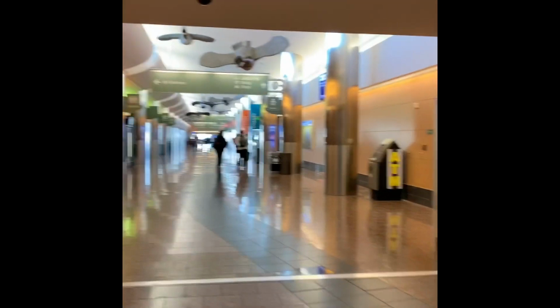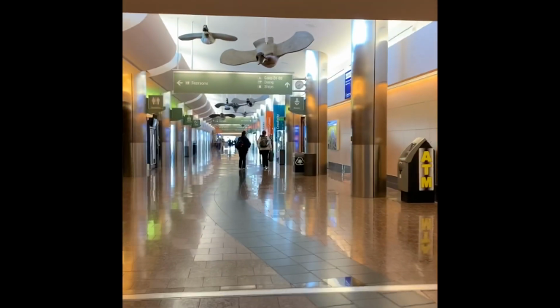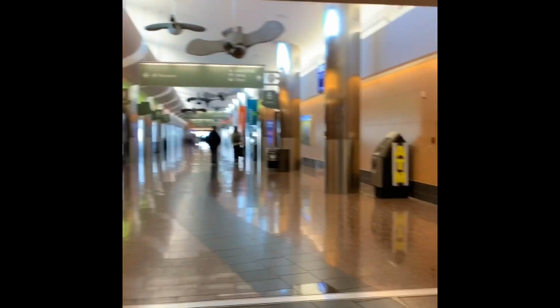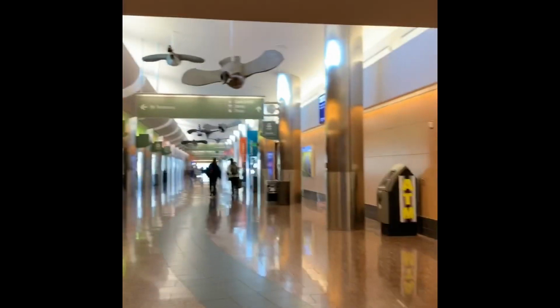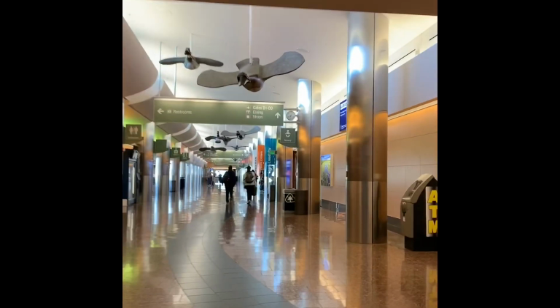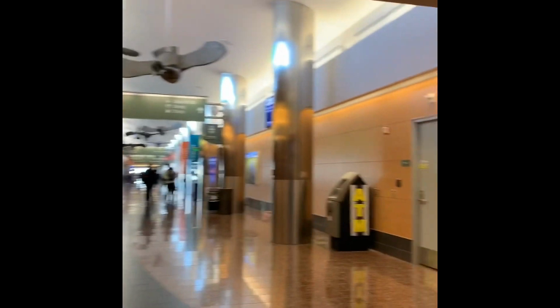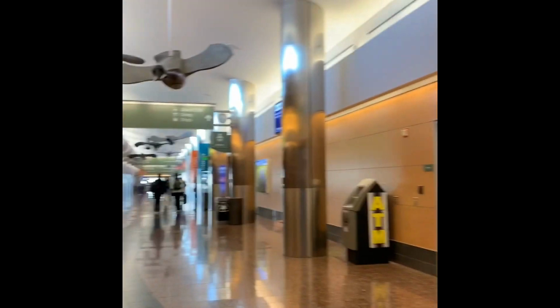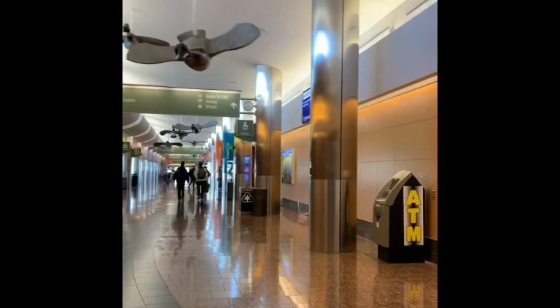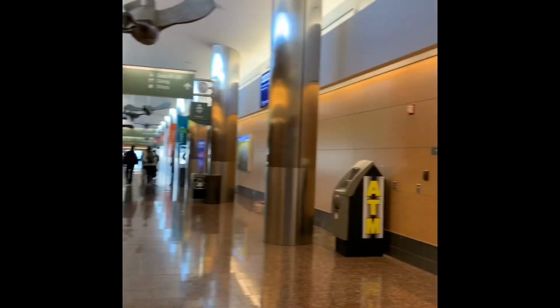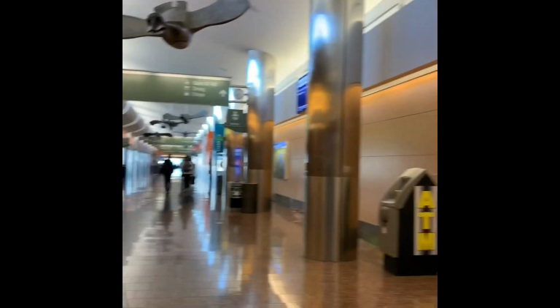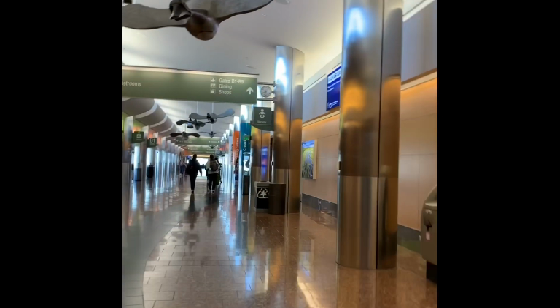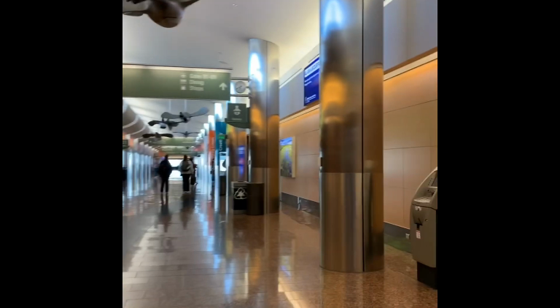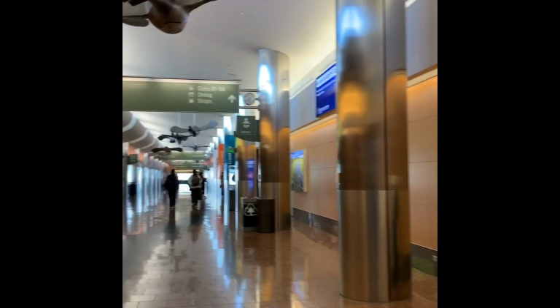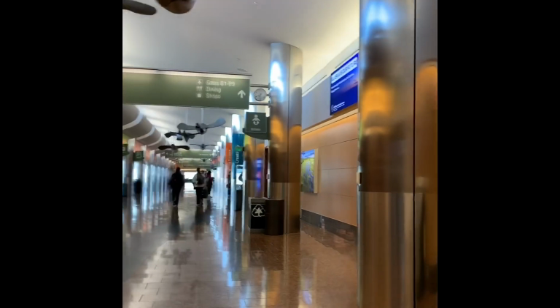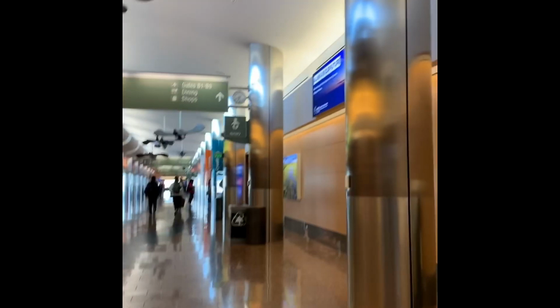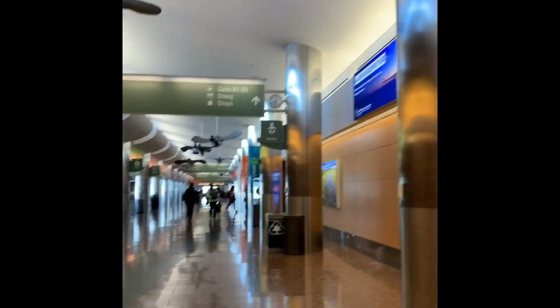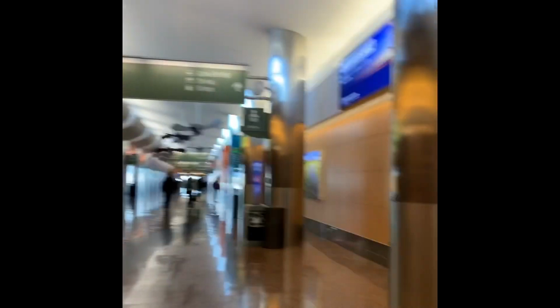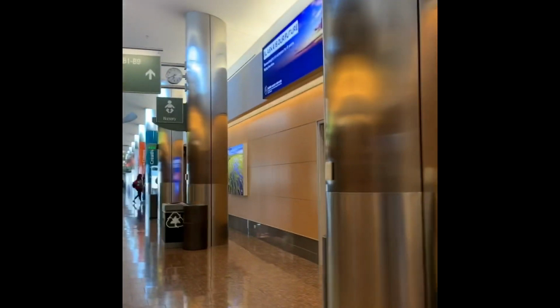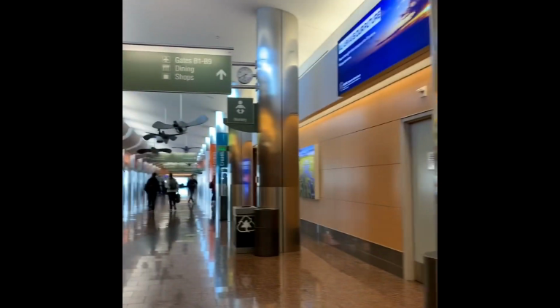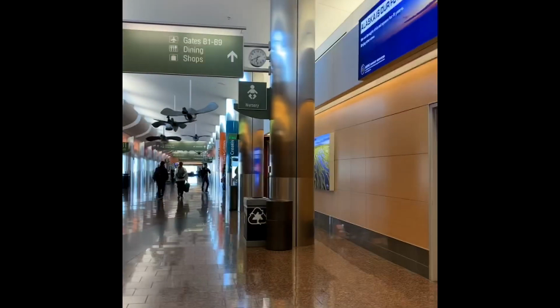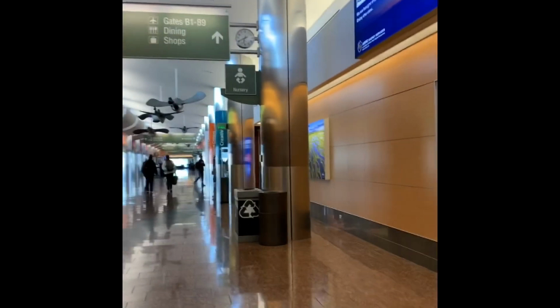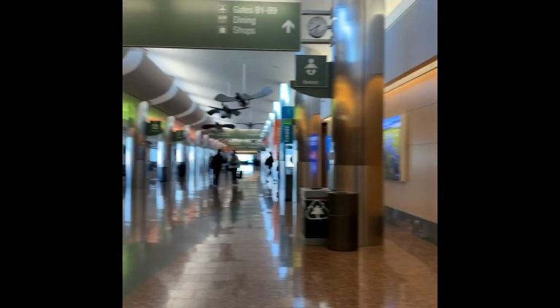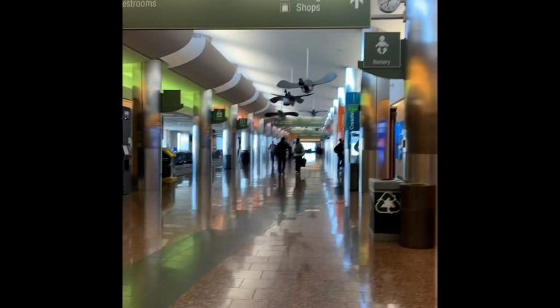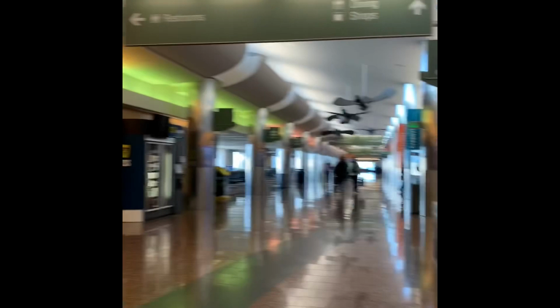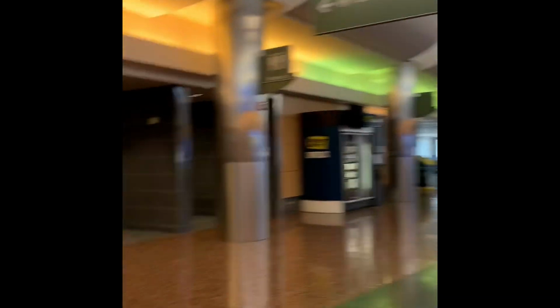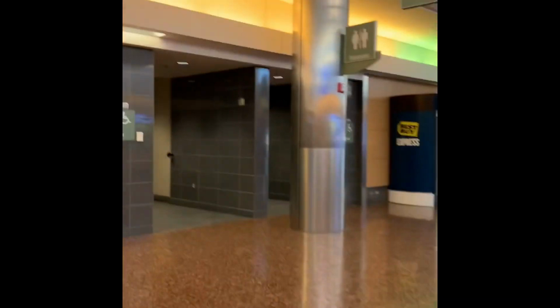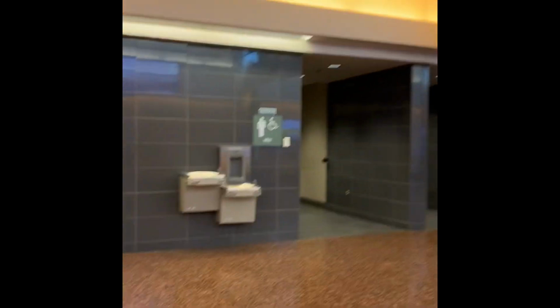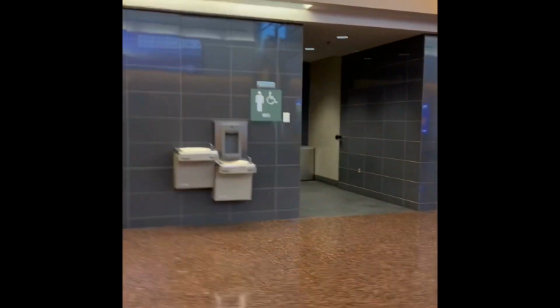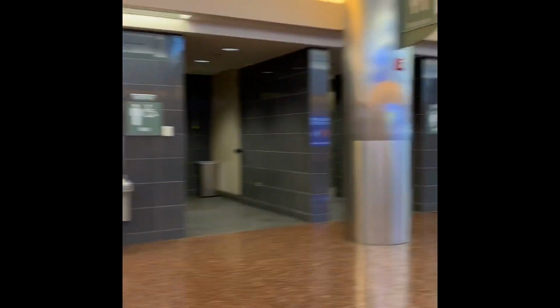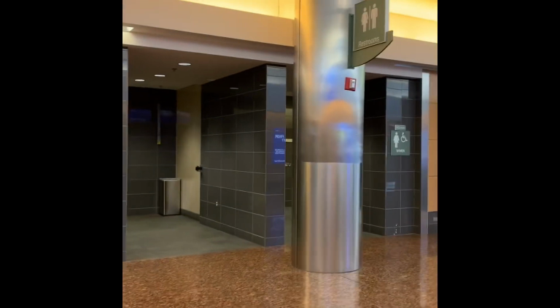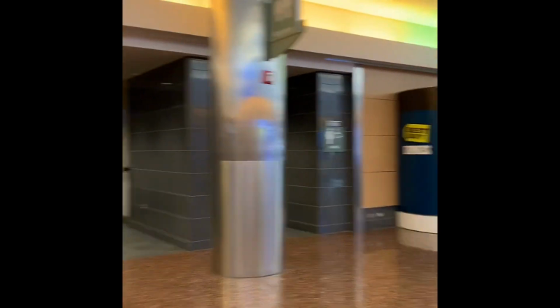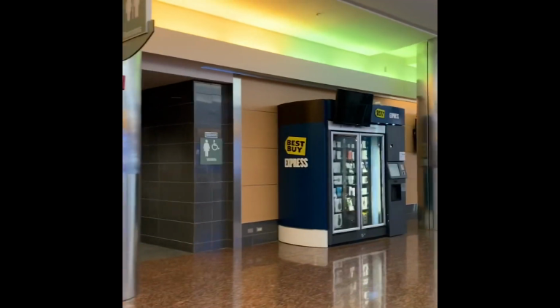If we cruise down the B concourse here, this is going to be mostly your Delta flights, United, American Airlines, JetBlue. It's also got the ConocoPhillips shared services flights.